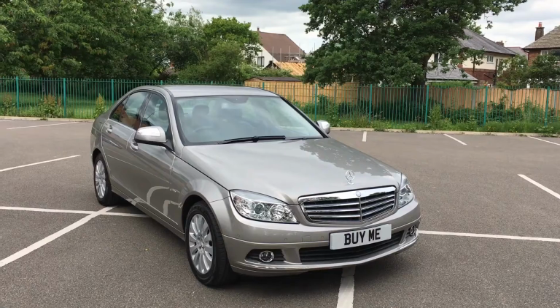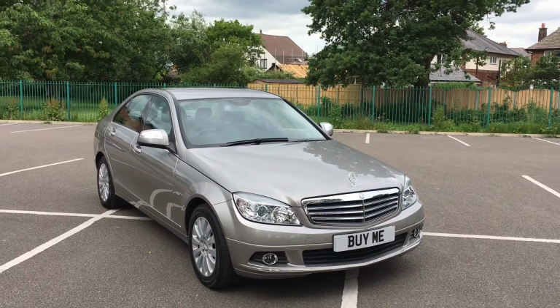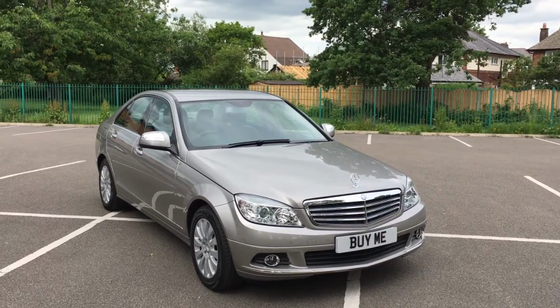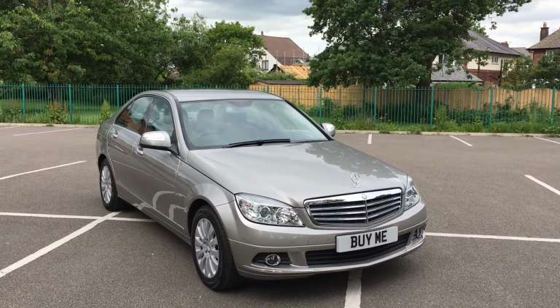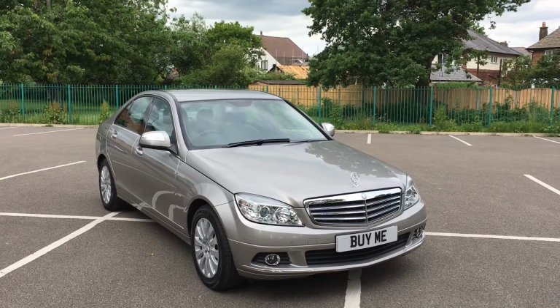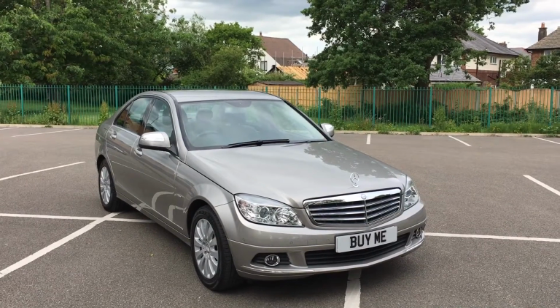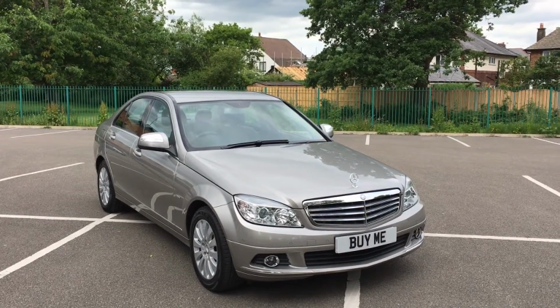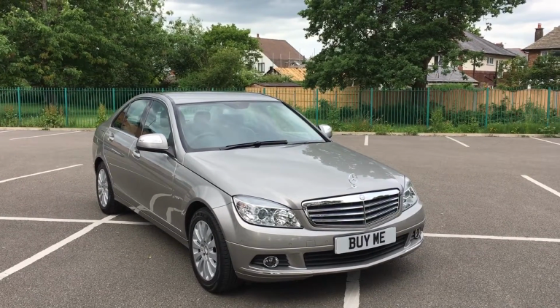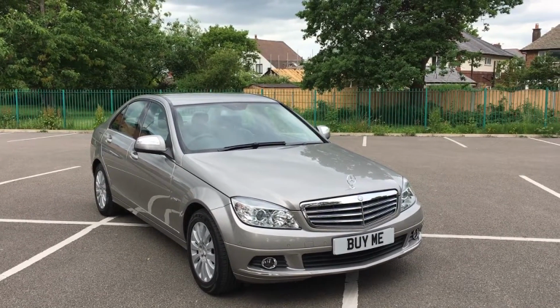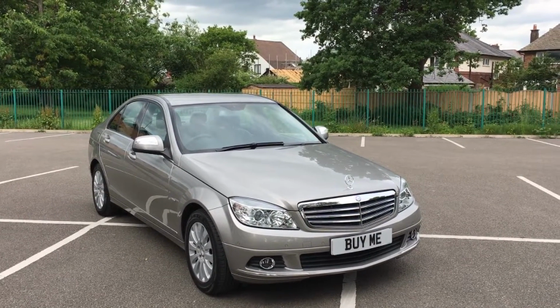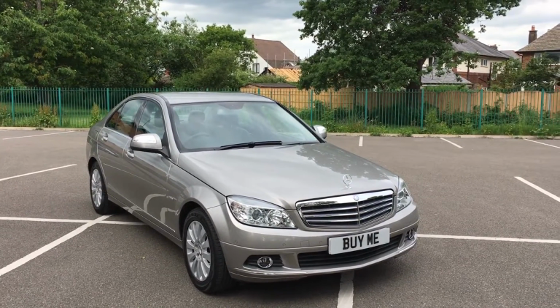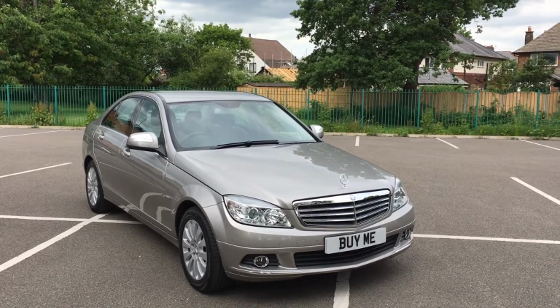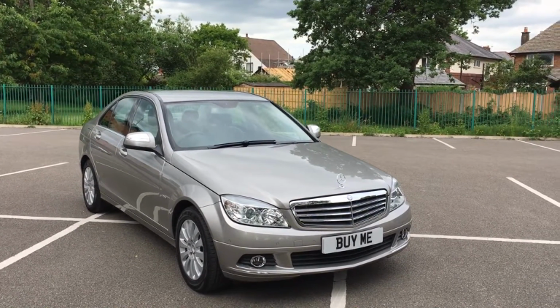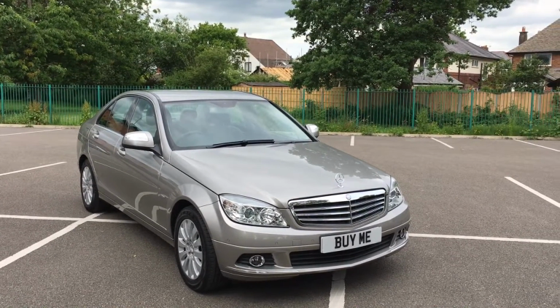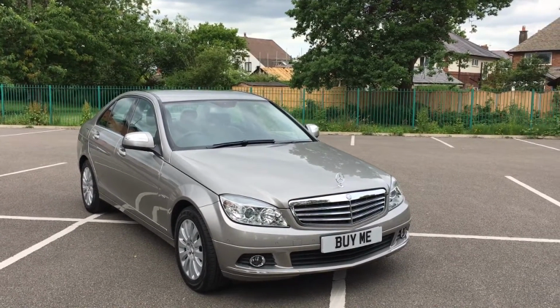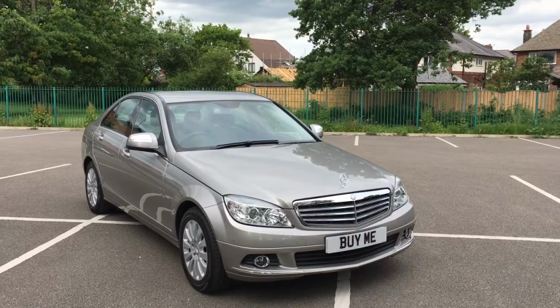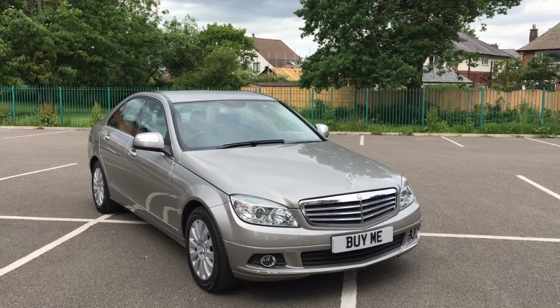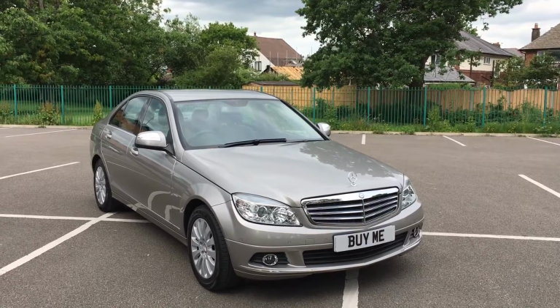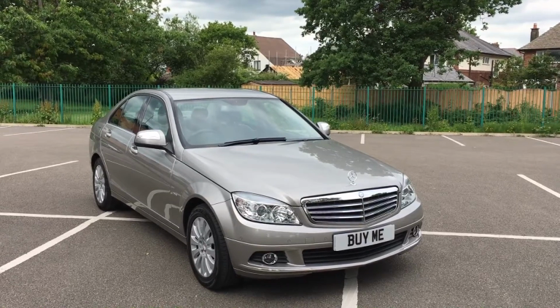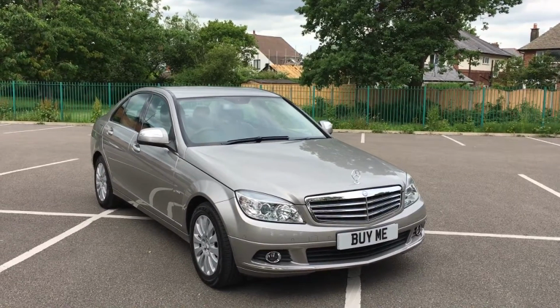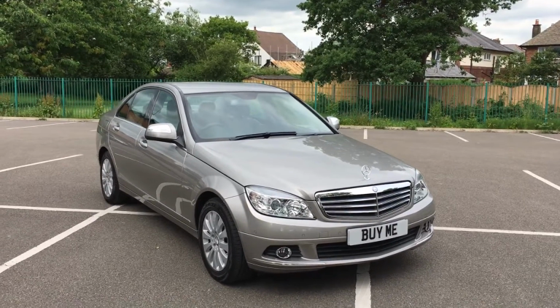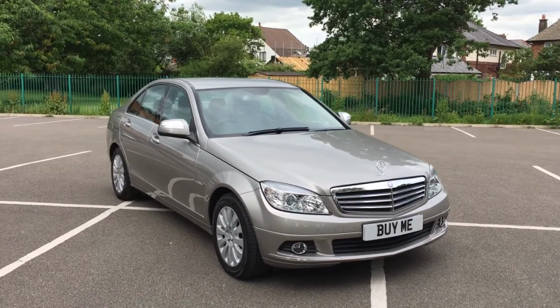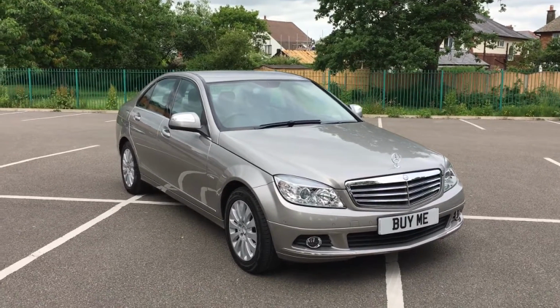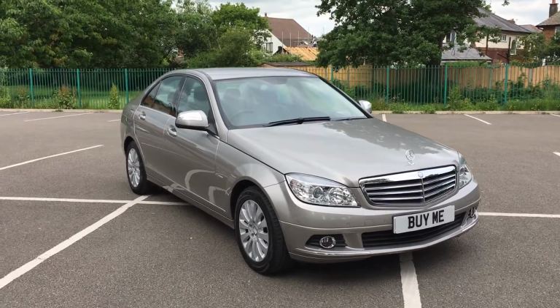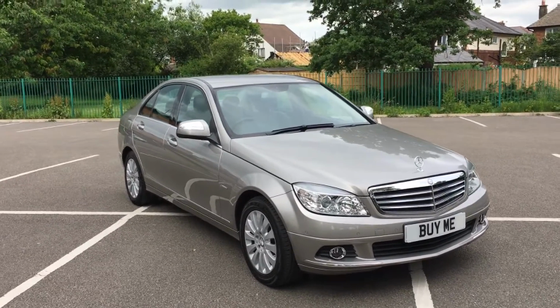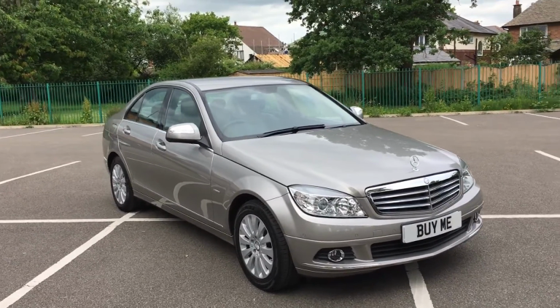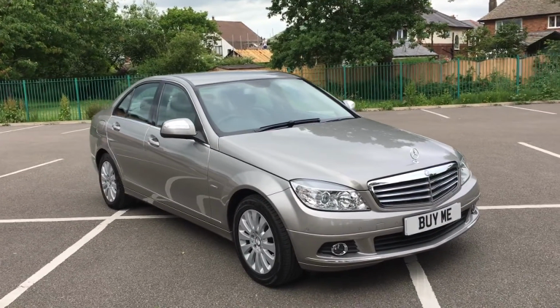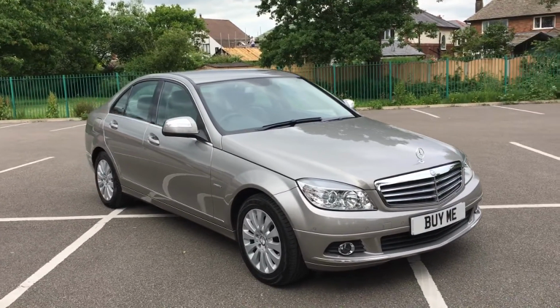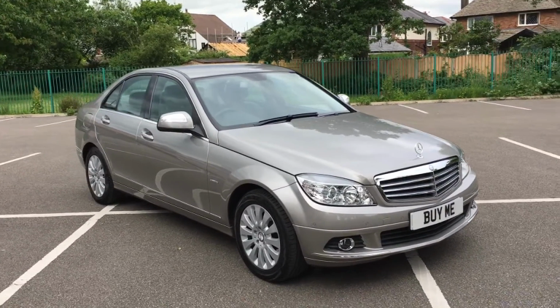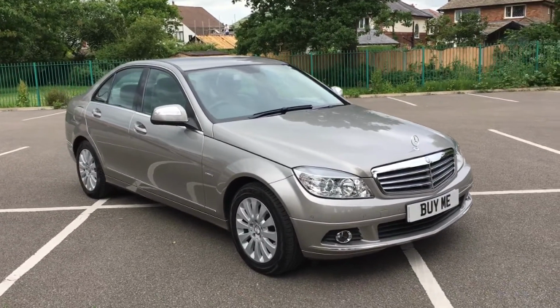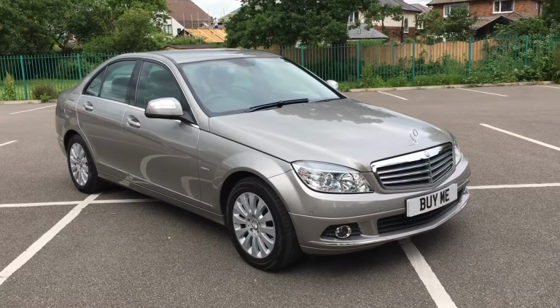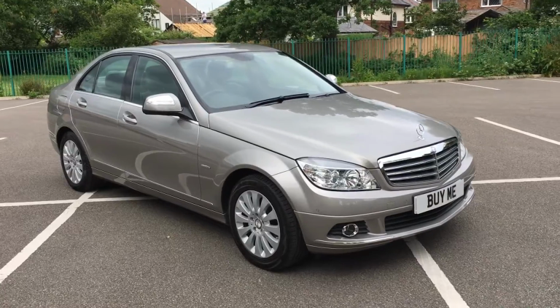Hello and welcome to Penwortham Garage, and what a beauty I've got for you today. Look at that — a 2007, 57-plate Mercedes C220 CDI Elegance. Absolutely stunning car.